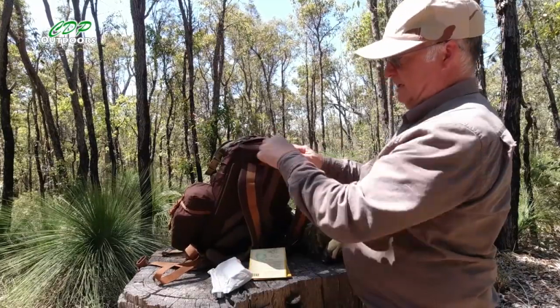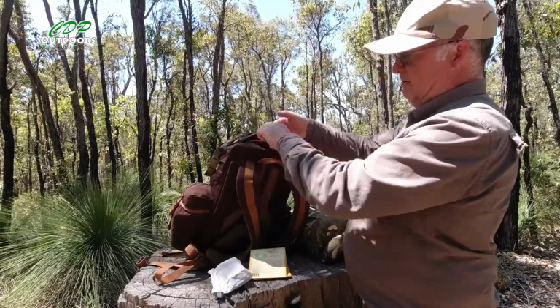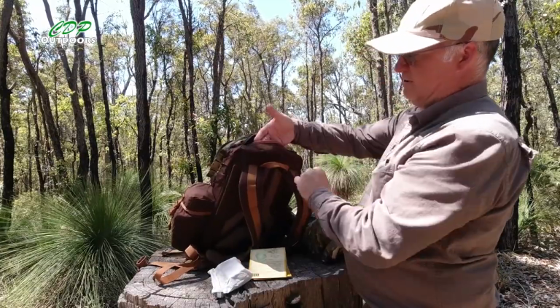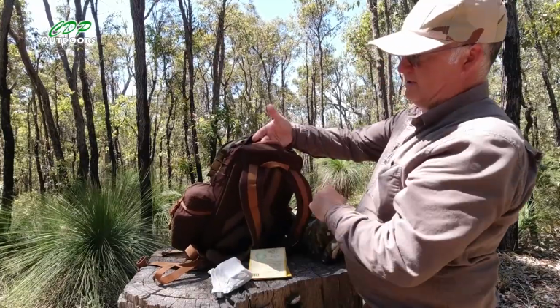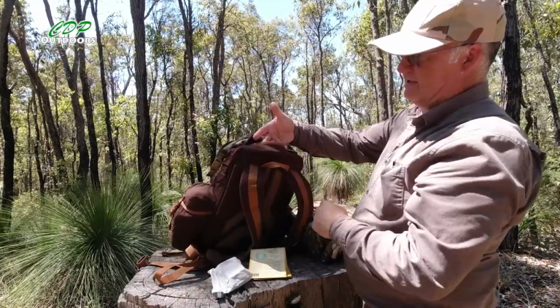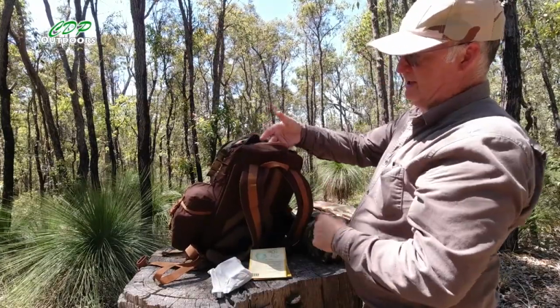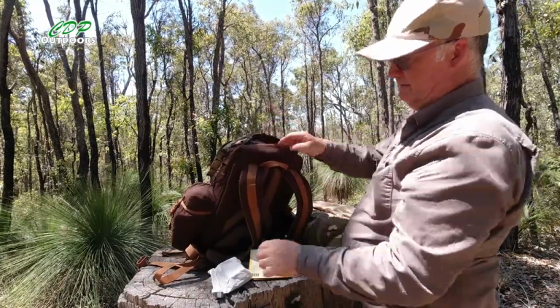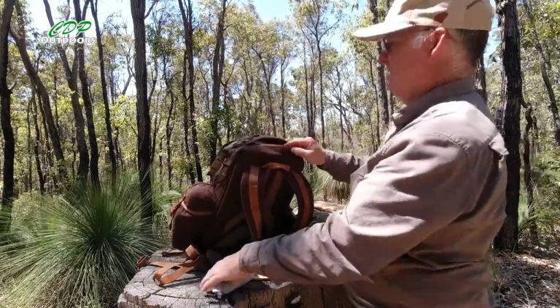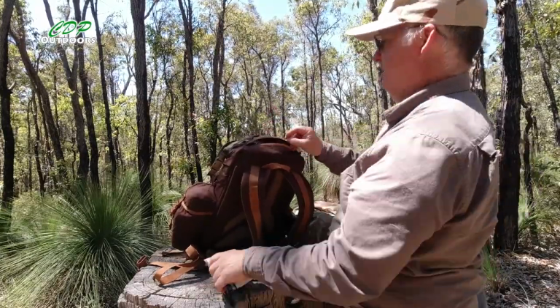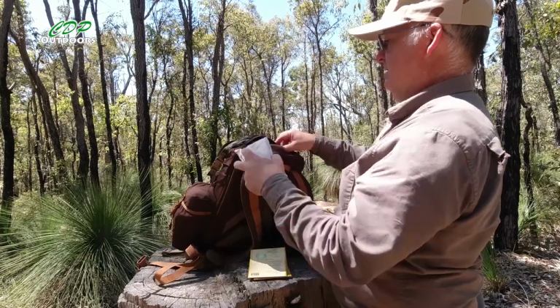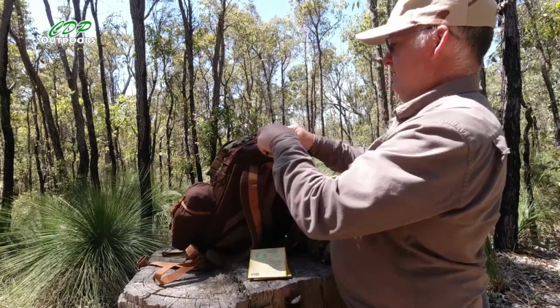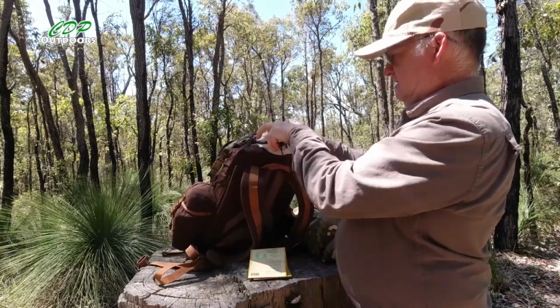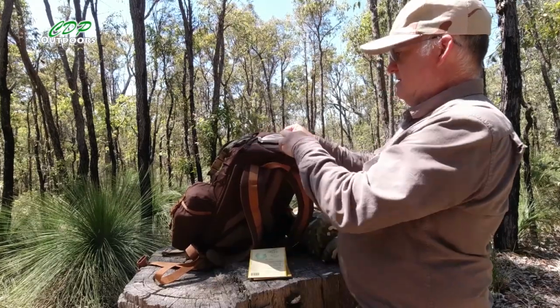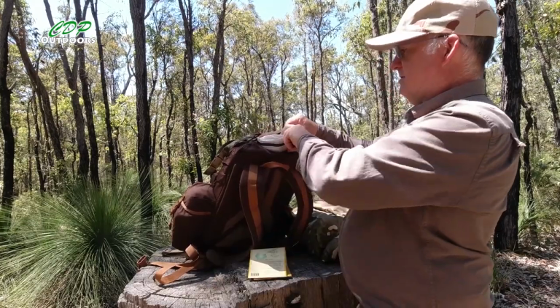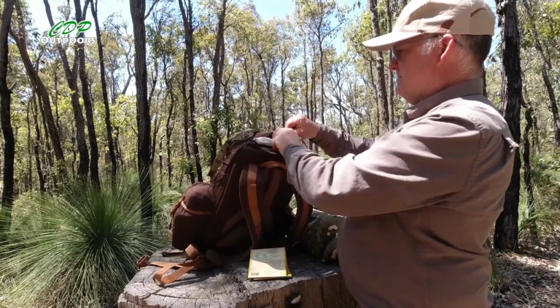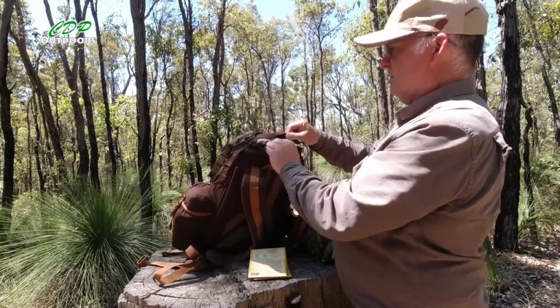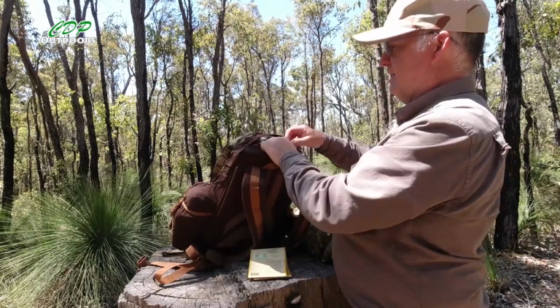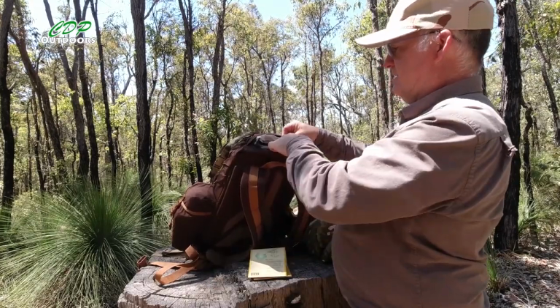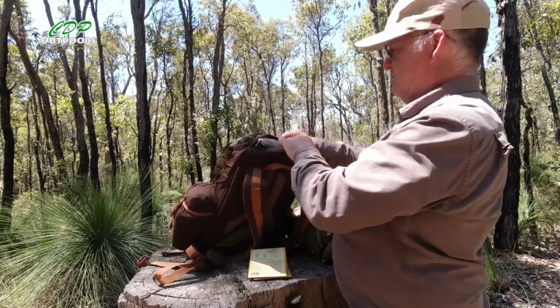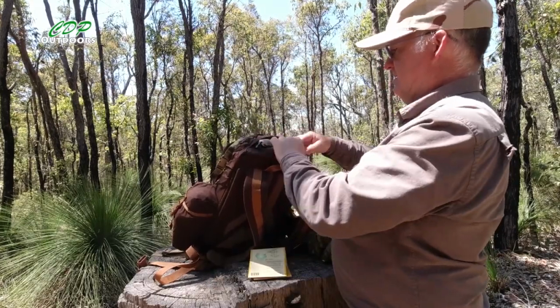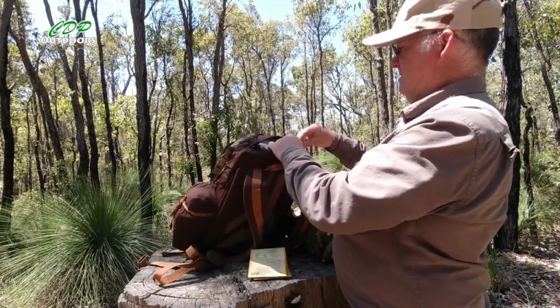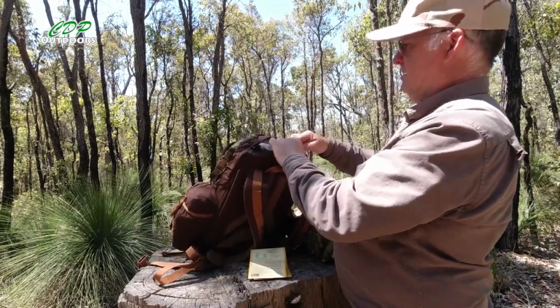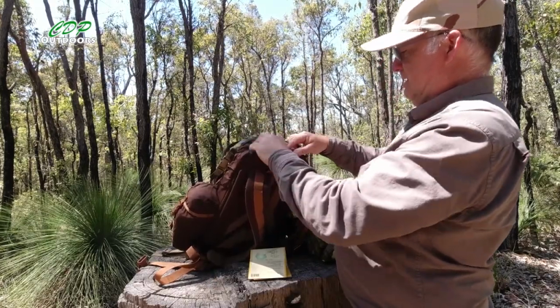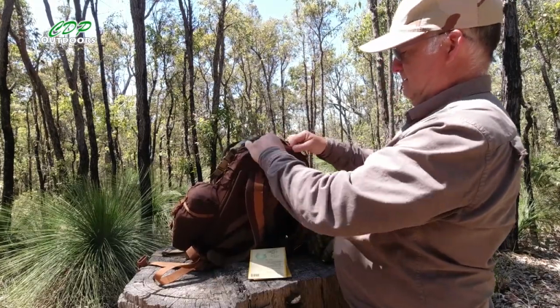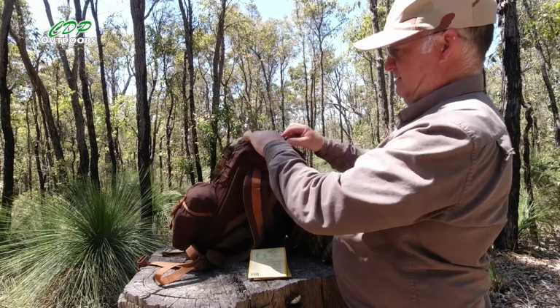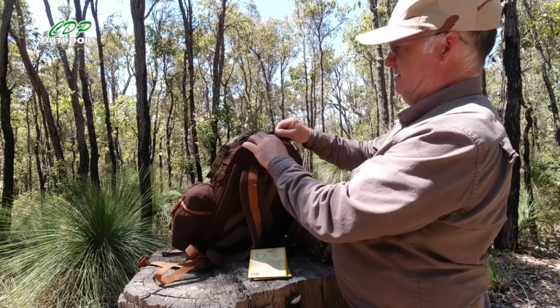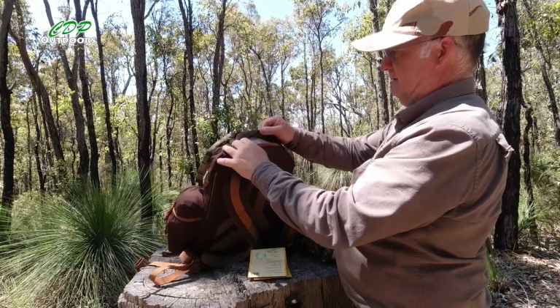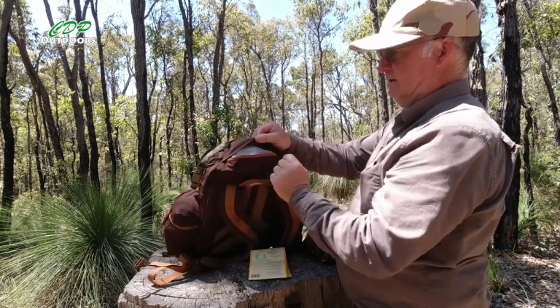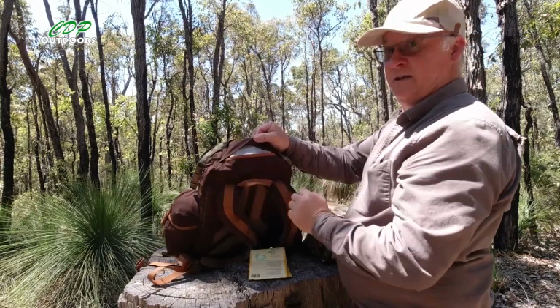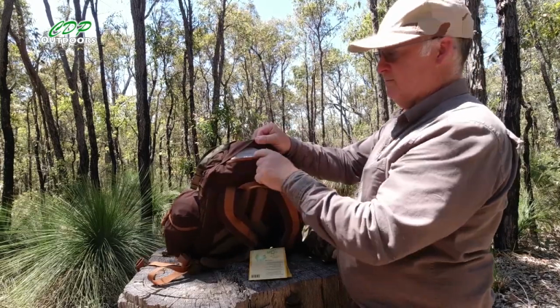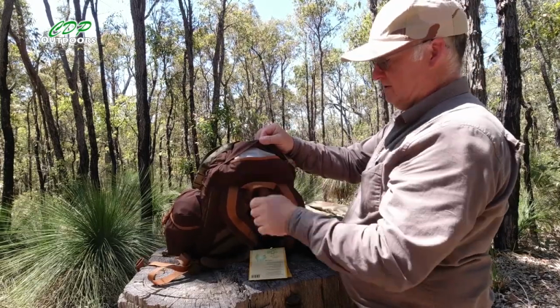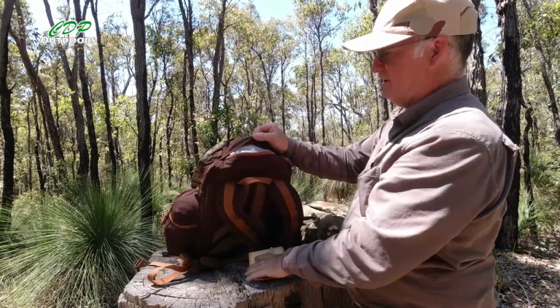All the zips are YKK zippers, so they're pretty good quality.